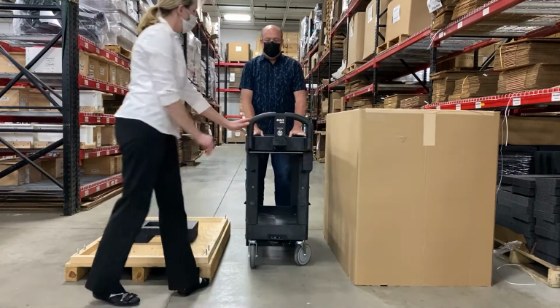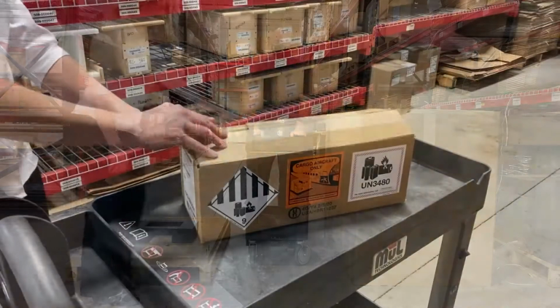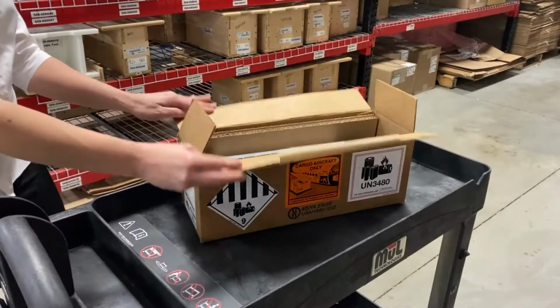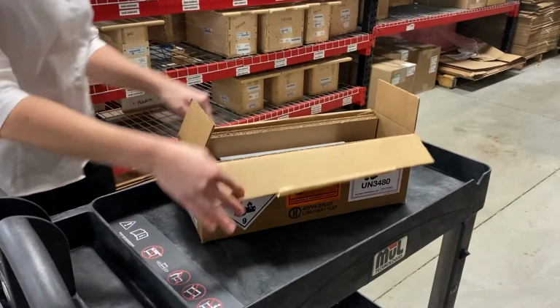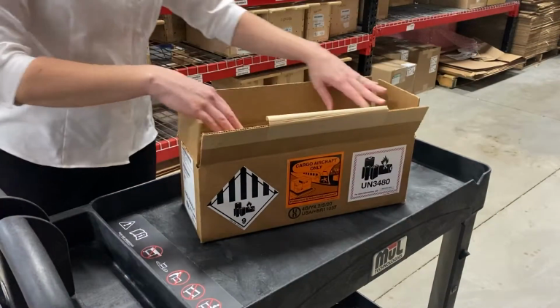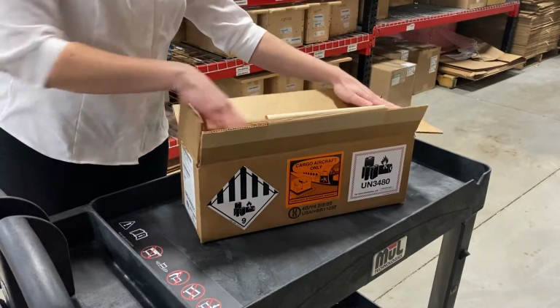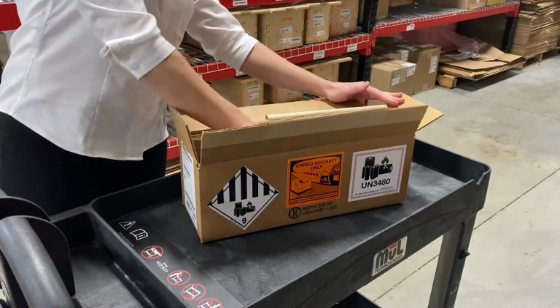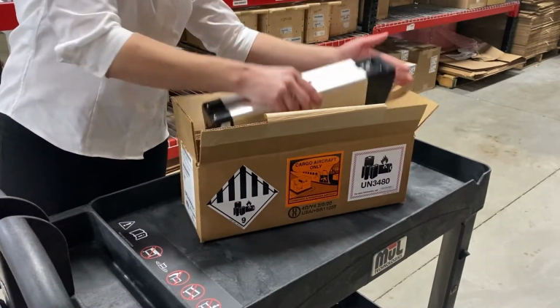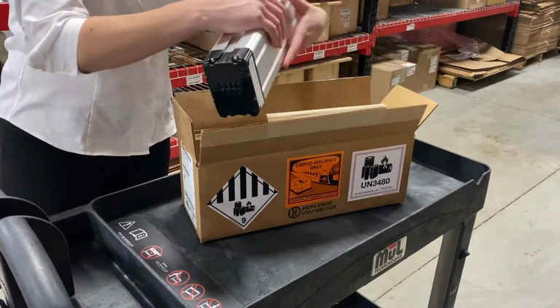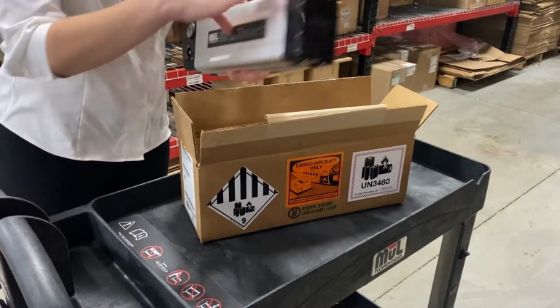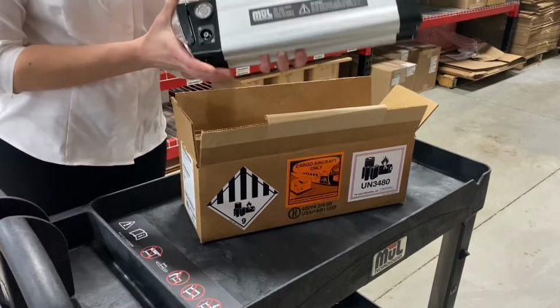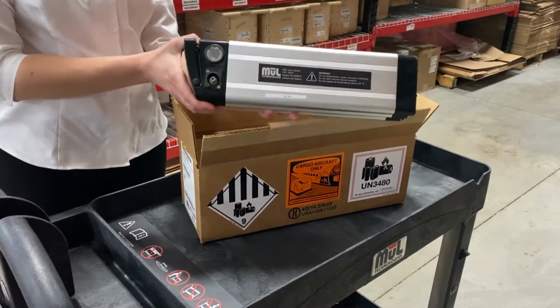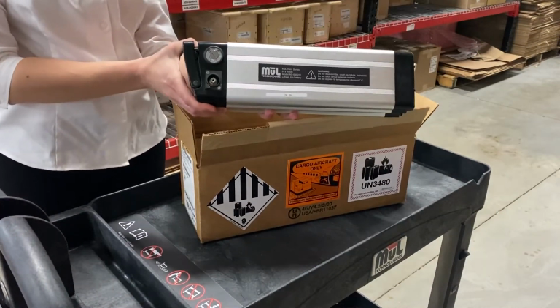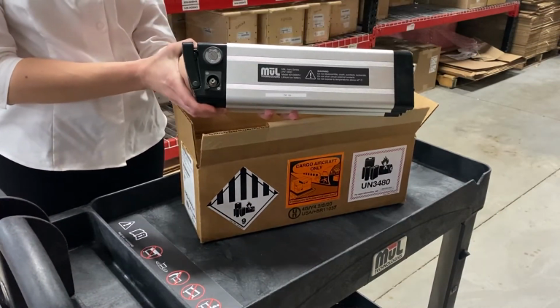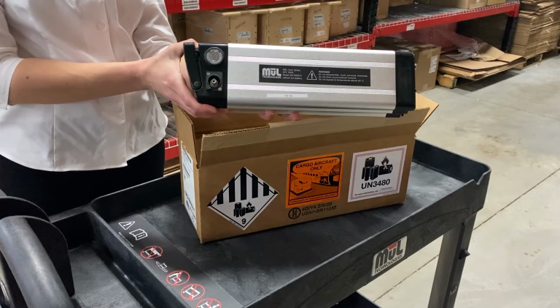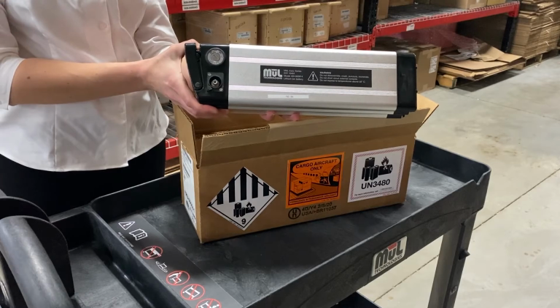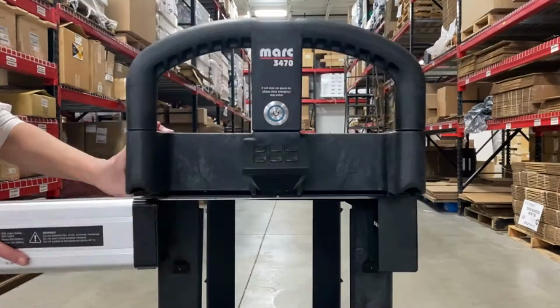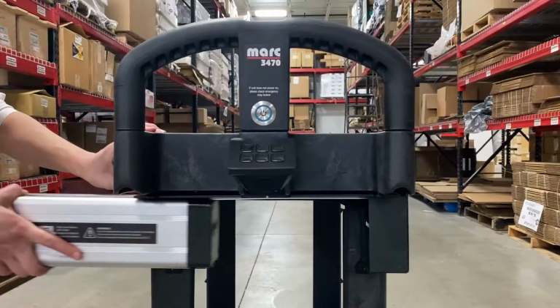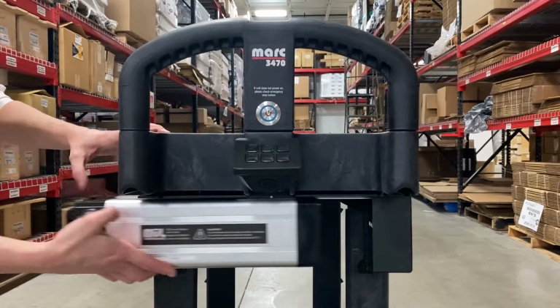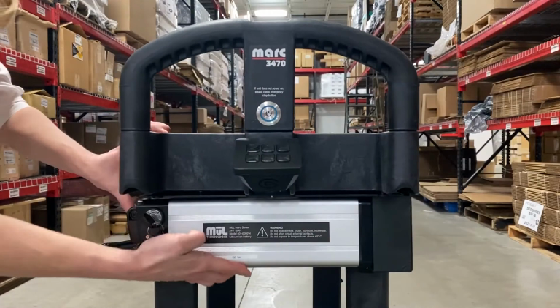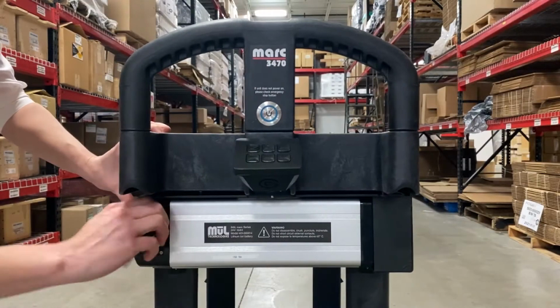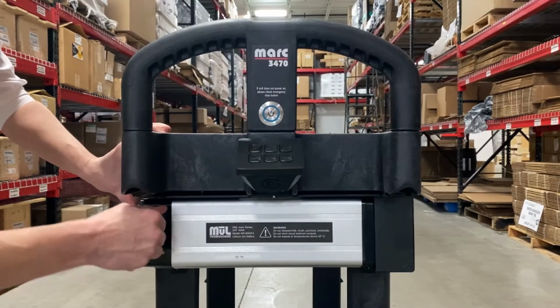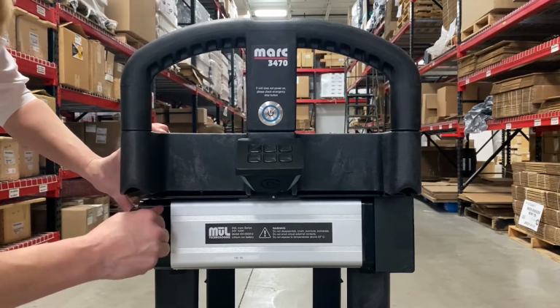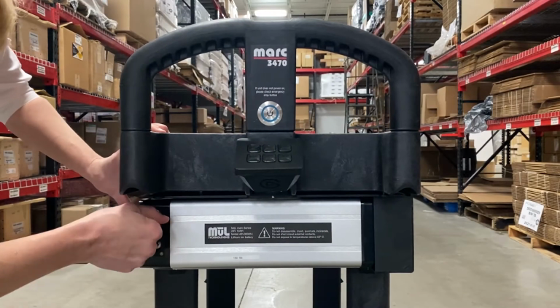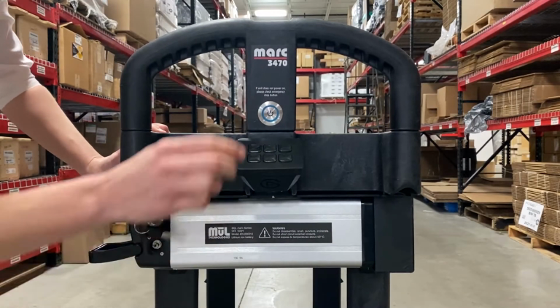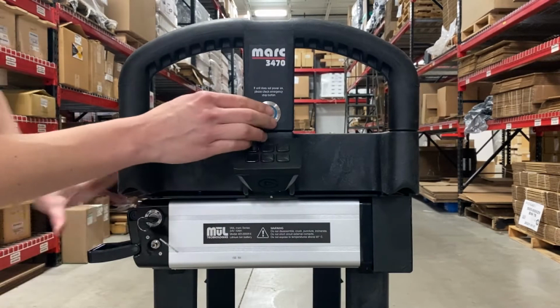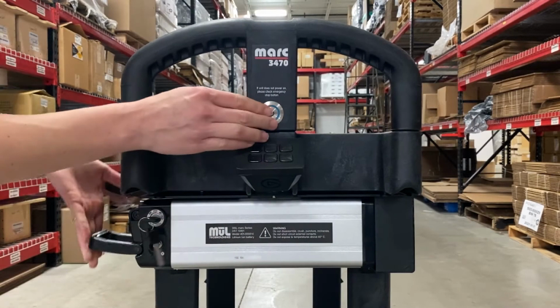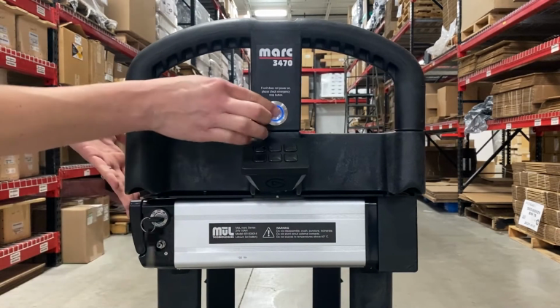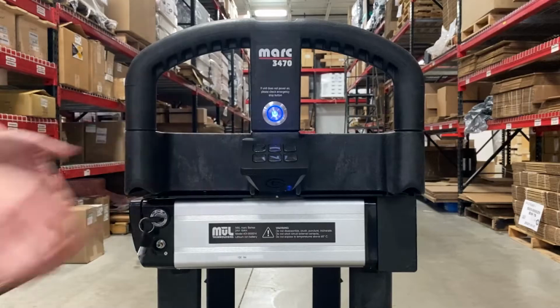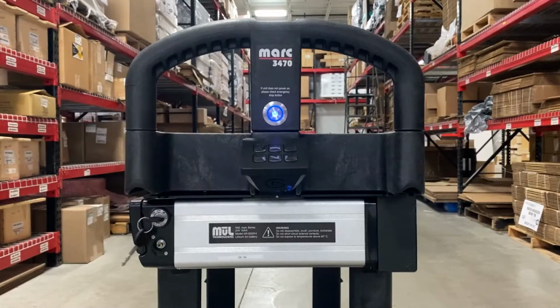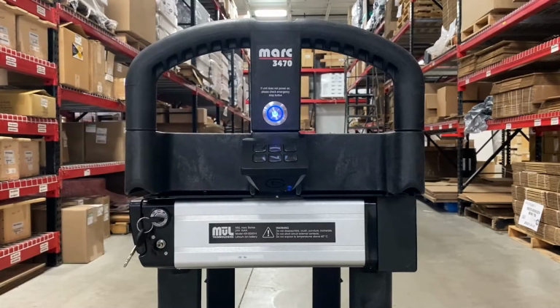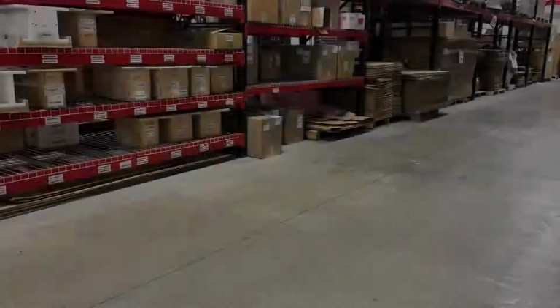Next, you'll want to unpack the battery, which ships in its own box. Remove the battery from the box and slide it into the battery holder until snug. Then turn the key to the on position and press the power button.